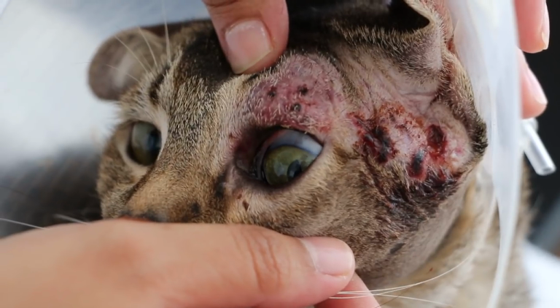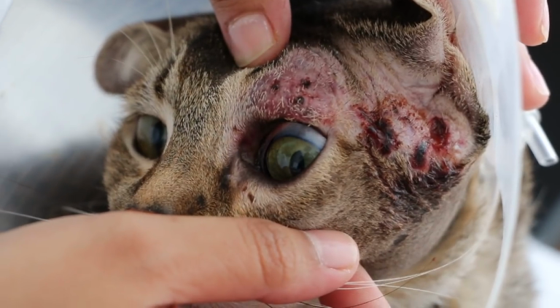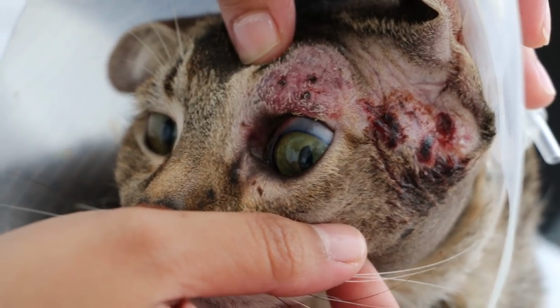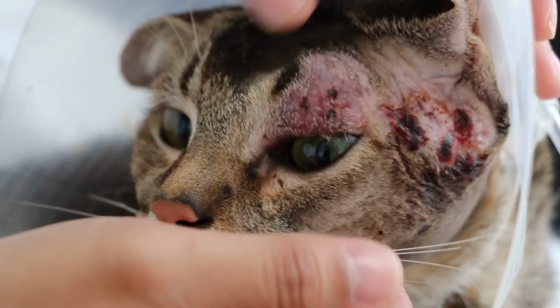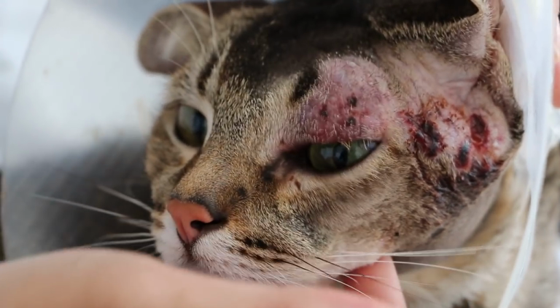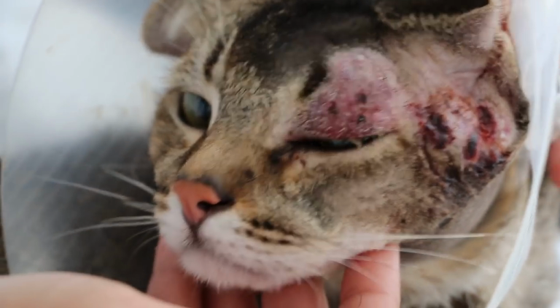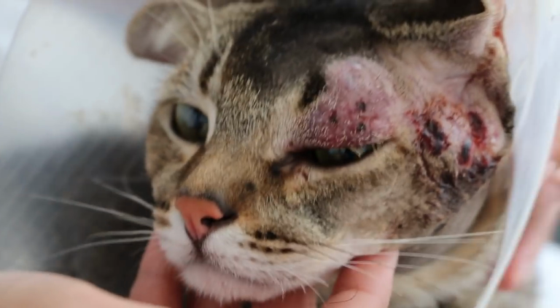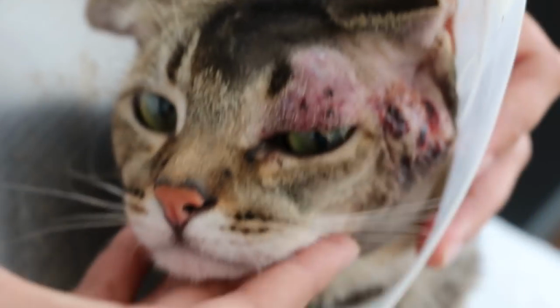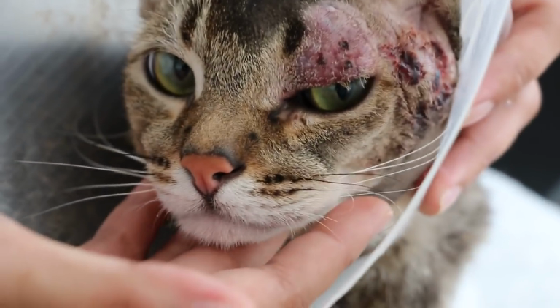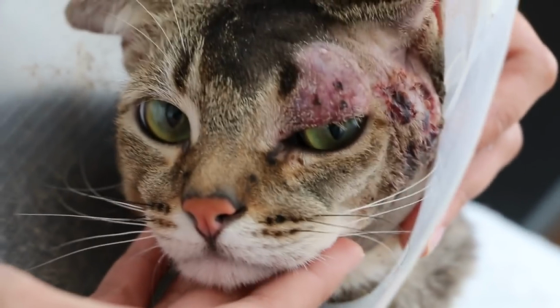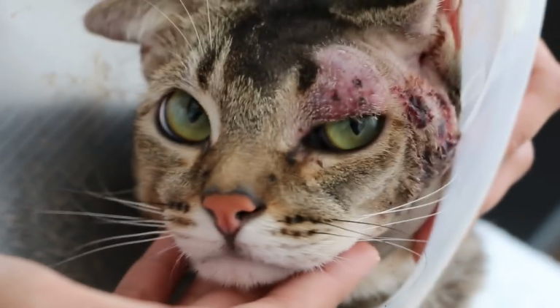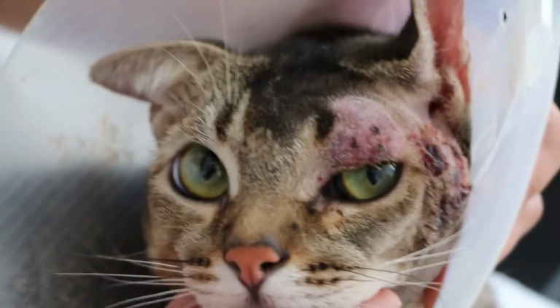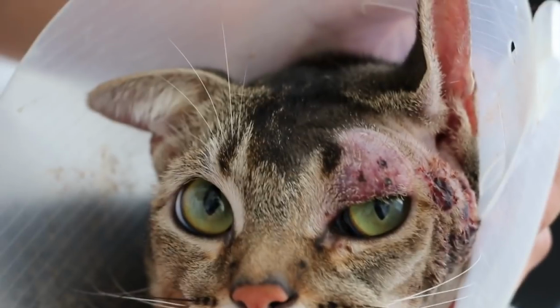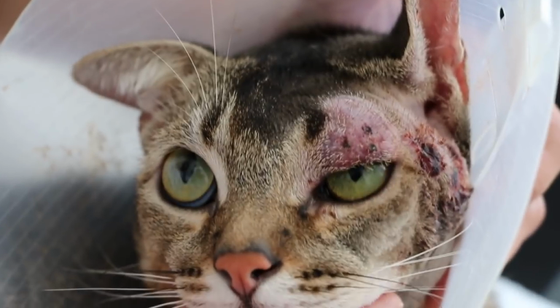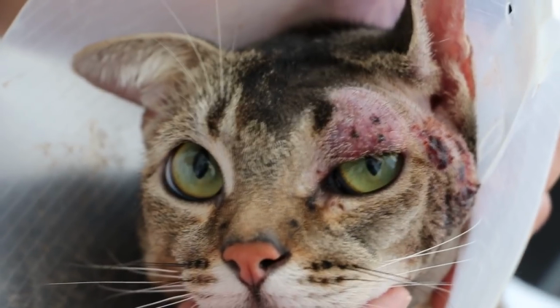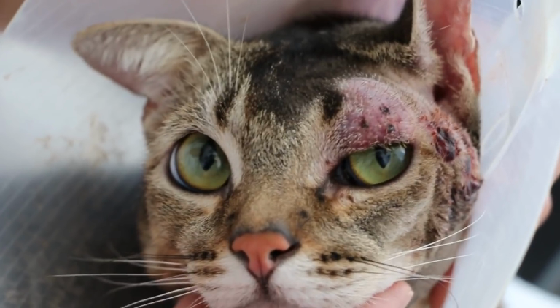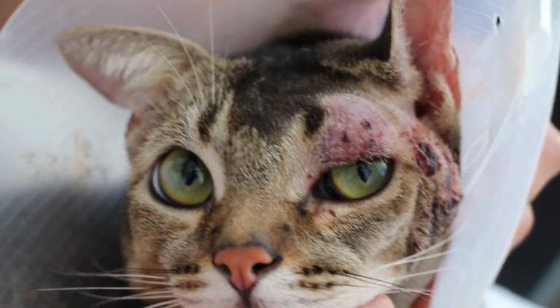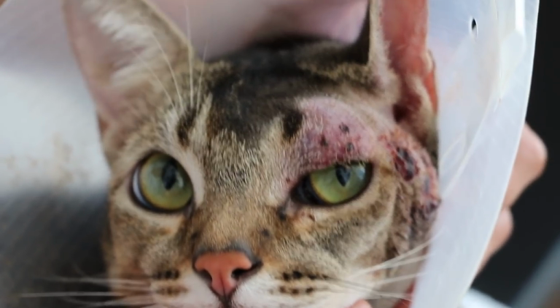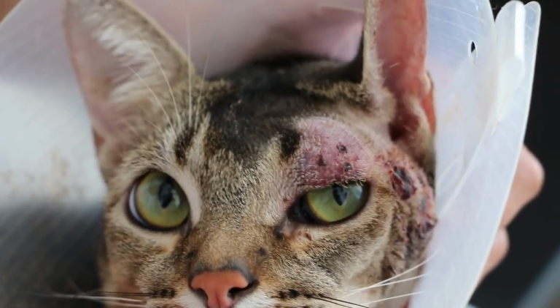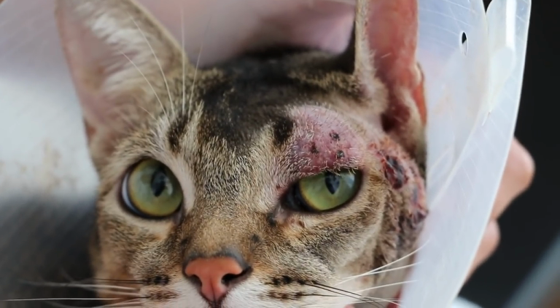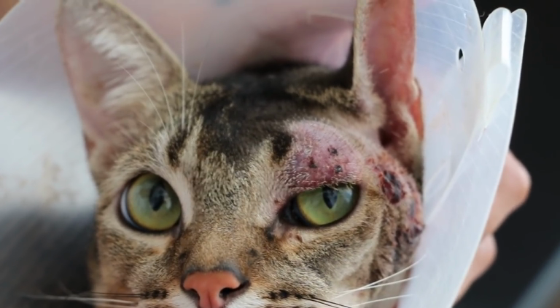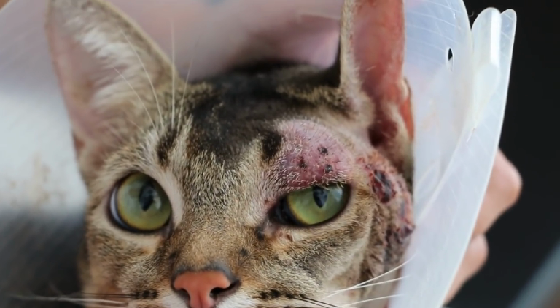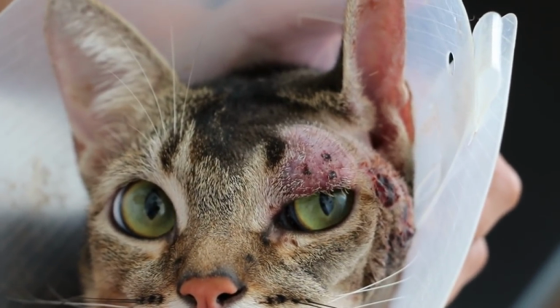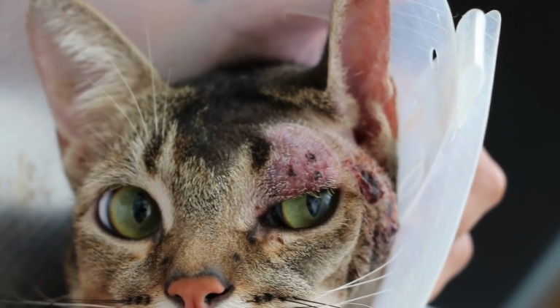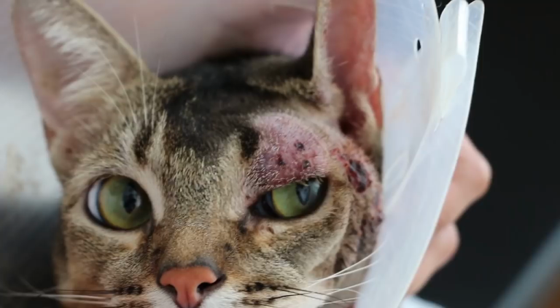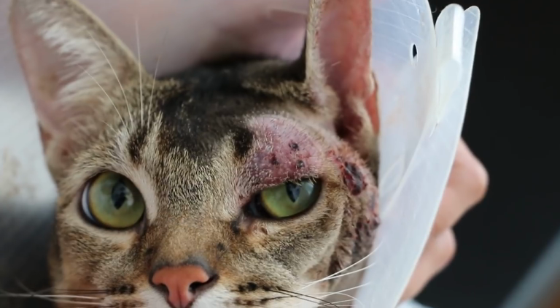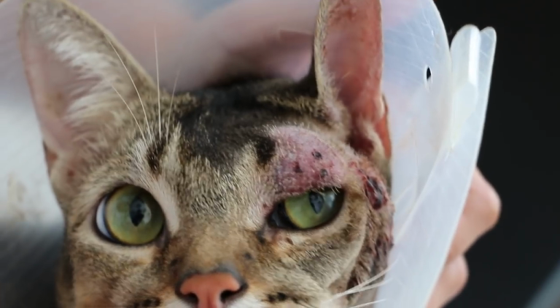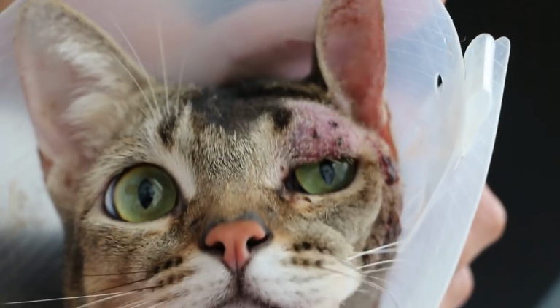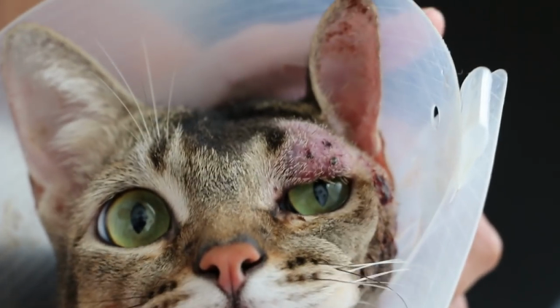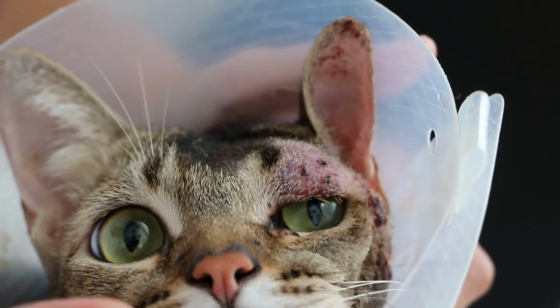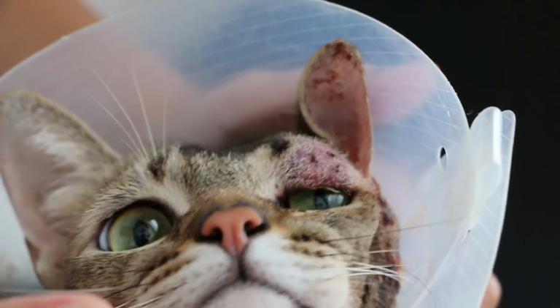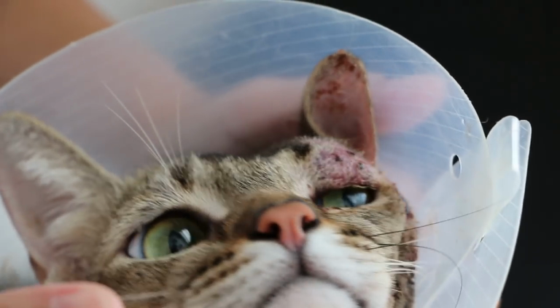Now the eyes can open. You can see the eyes can open compared to yesterday. In yesterday's video, the left eye was still closed and there was some discharge. We put eye drops in as well.